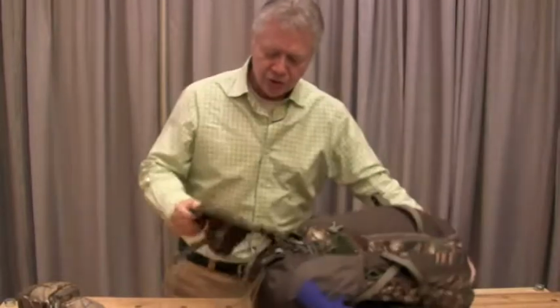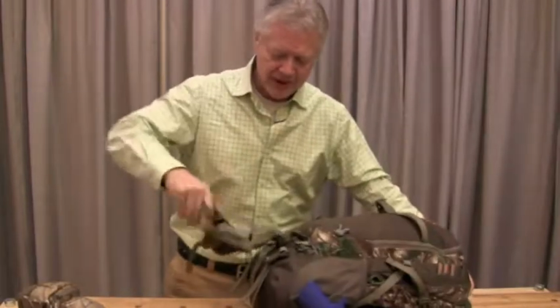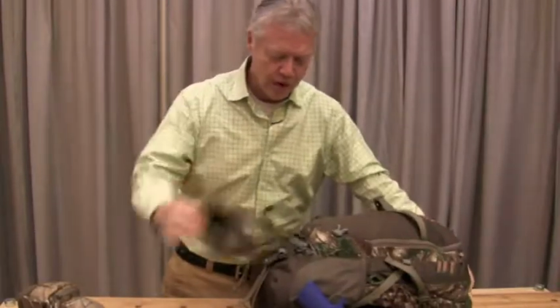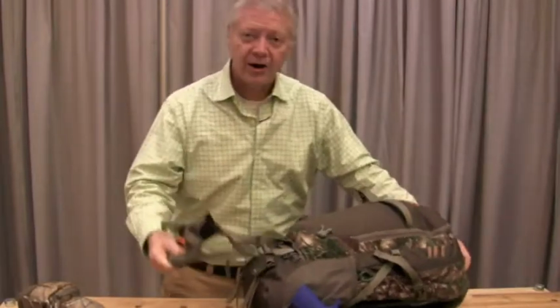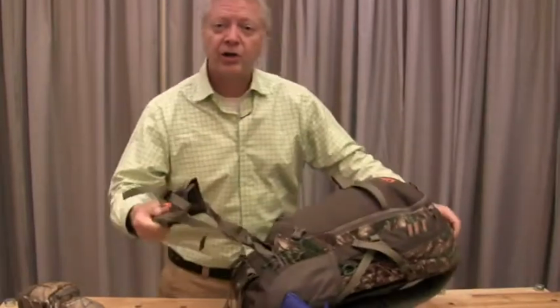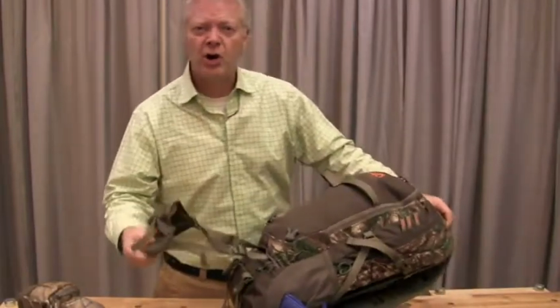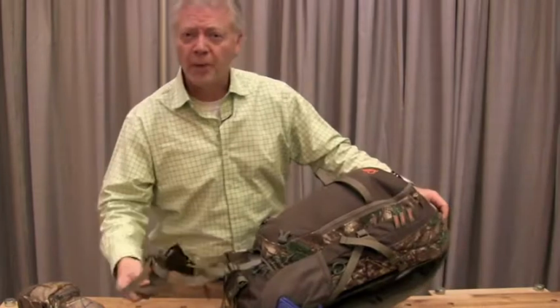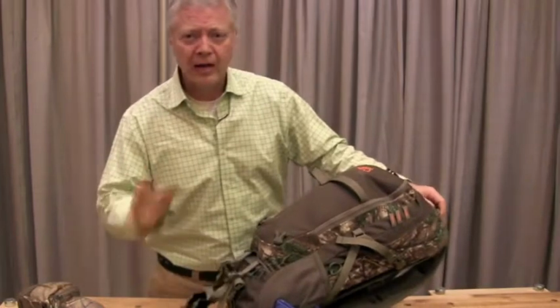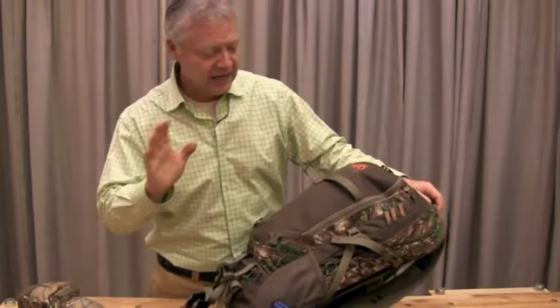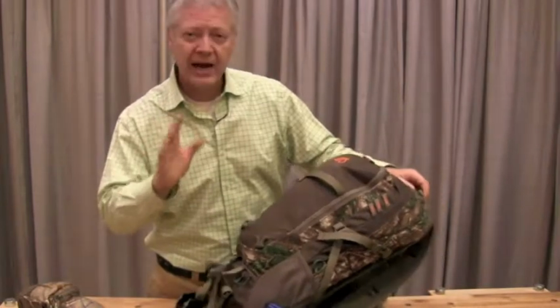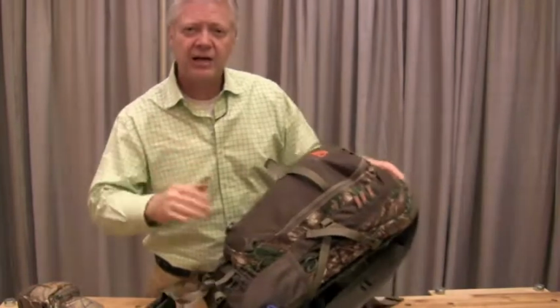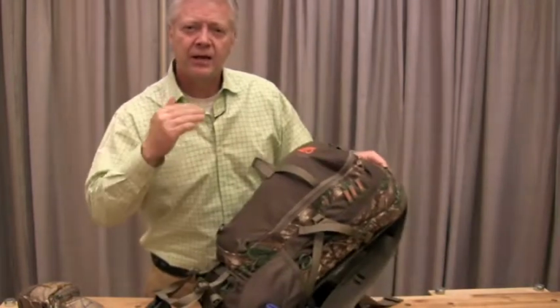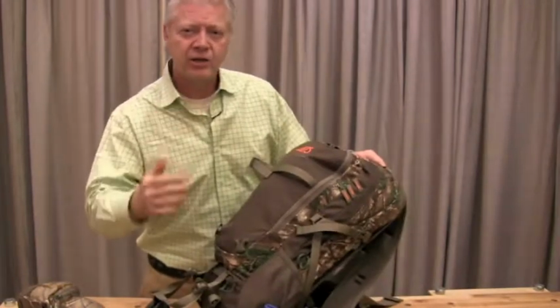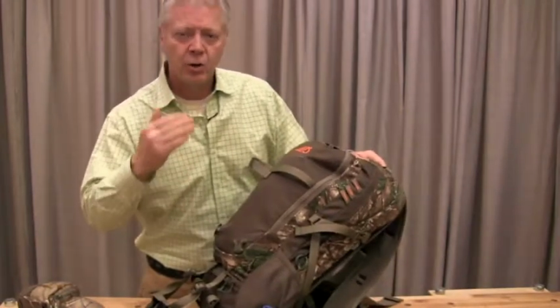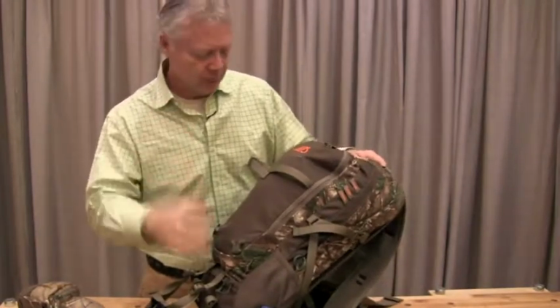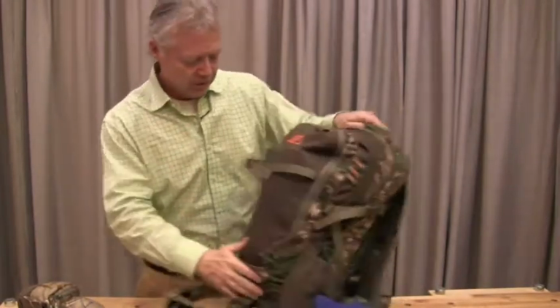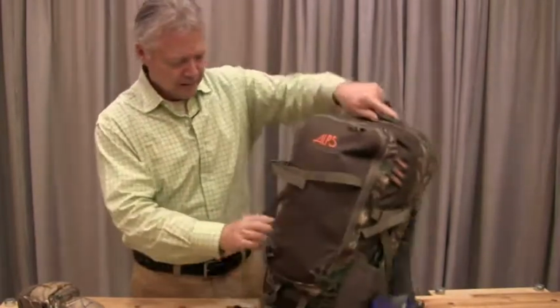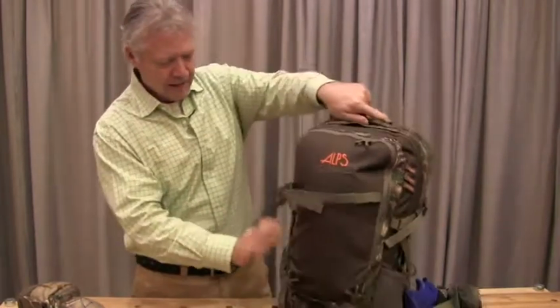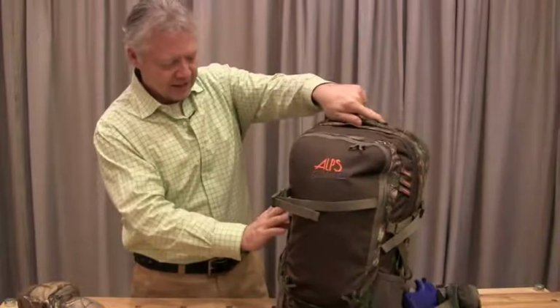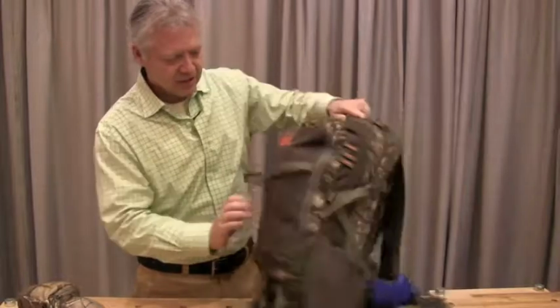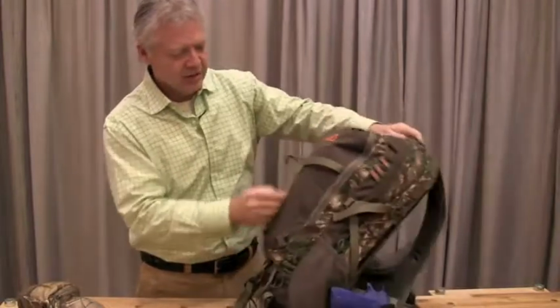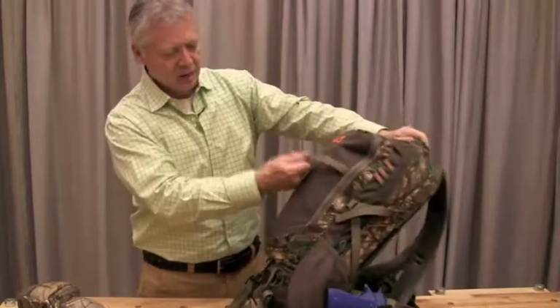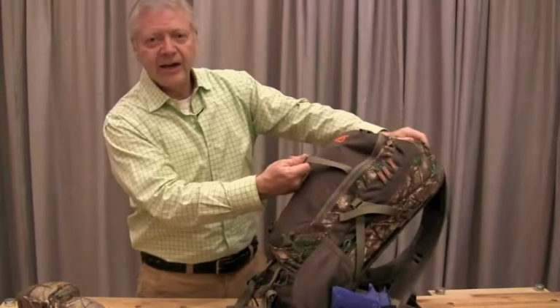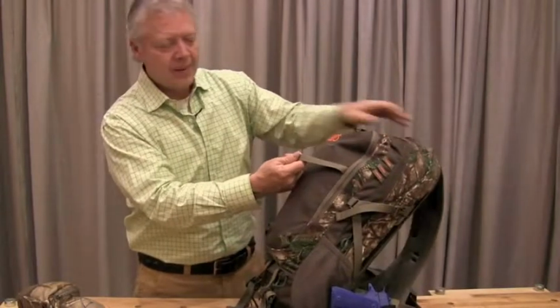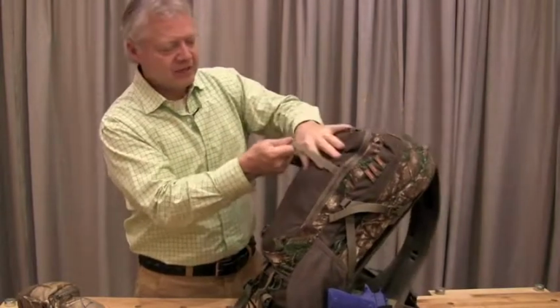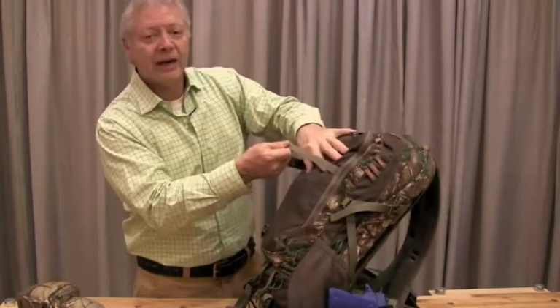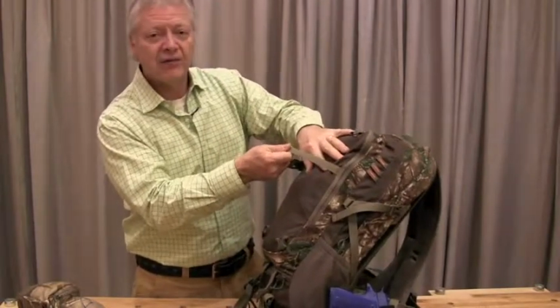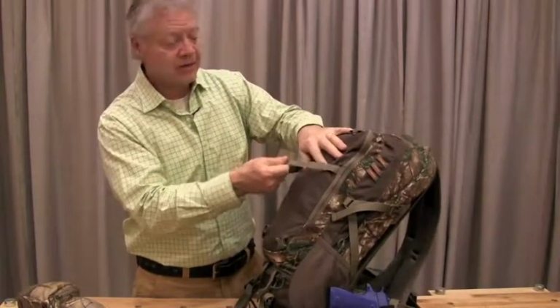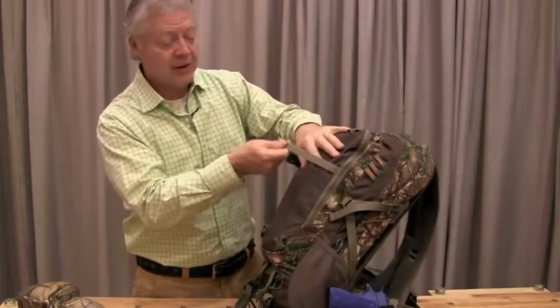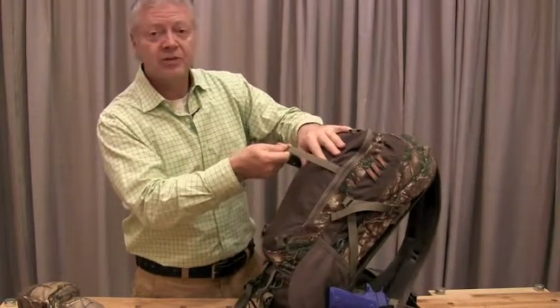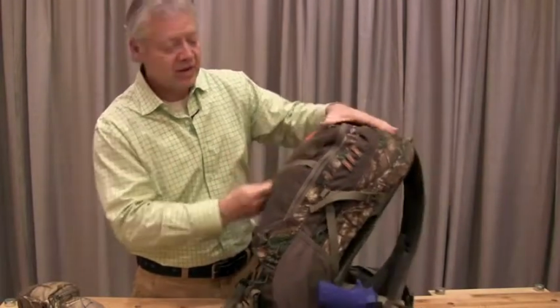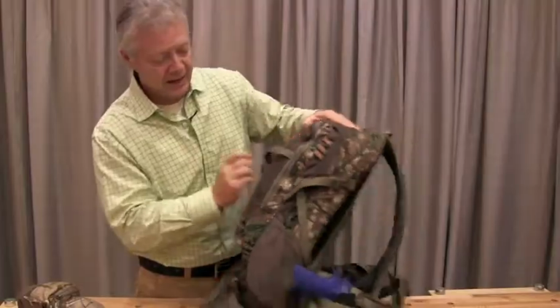Drop-down weapon carrier for gun or bow — keeping your hands free, ready to shoot whenever you want to. Side compression straps. When you're not carrying a weapon, this can work as a front compression strap. You can jam your jacket in there.